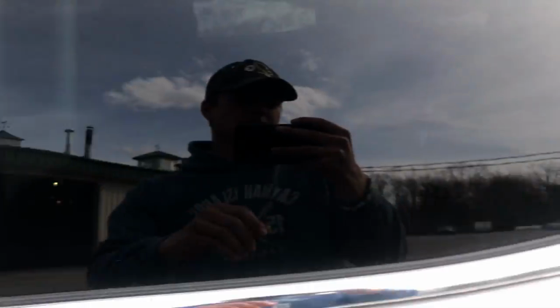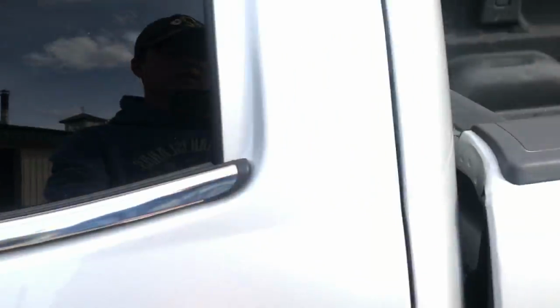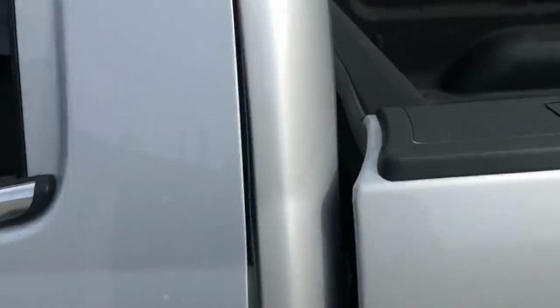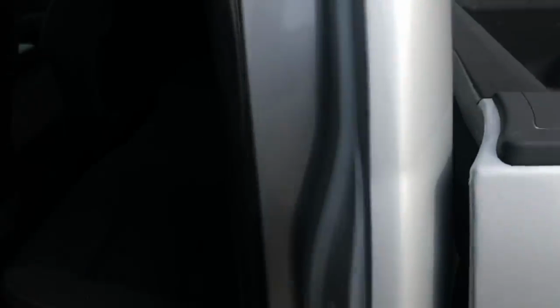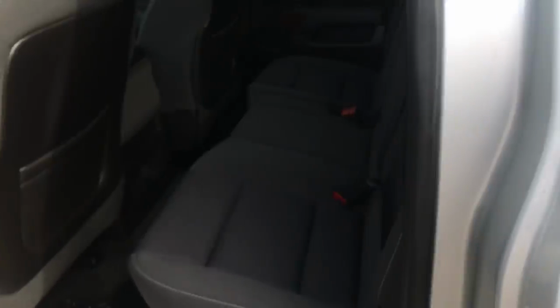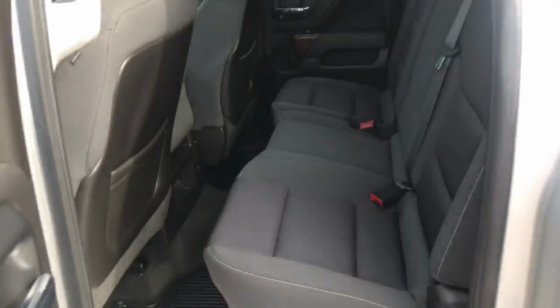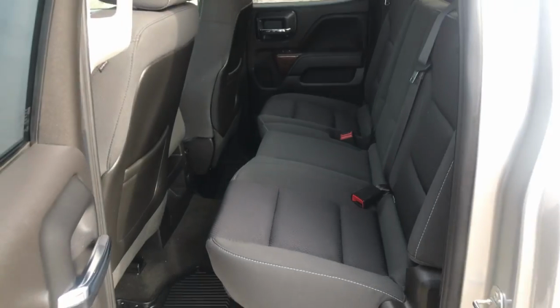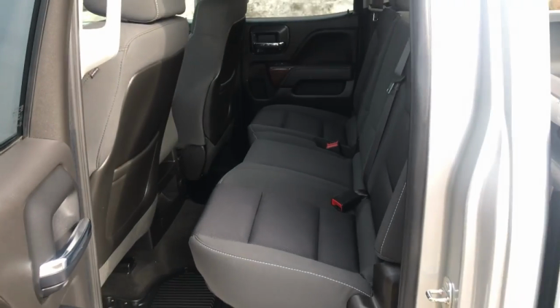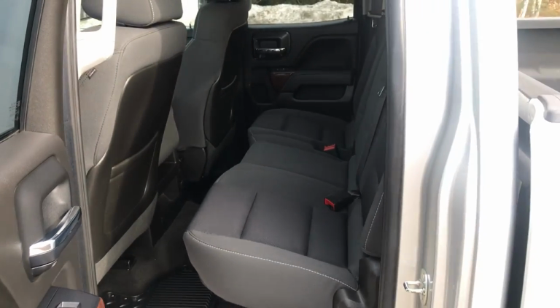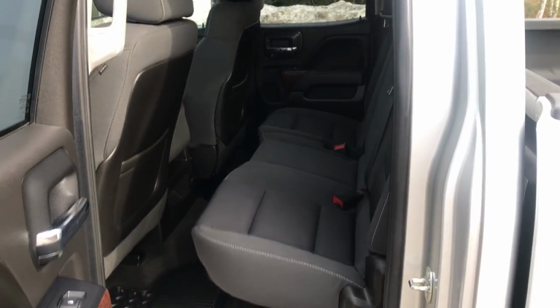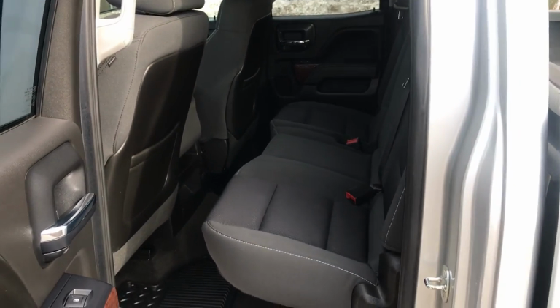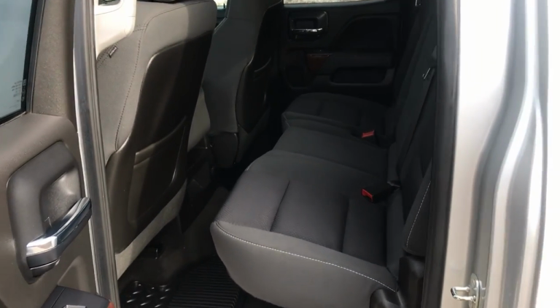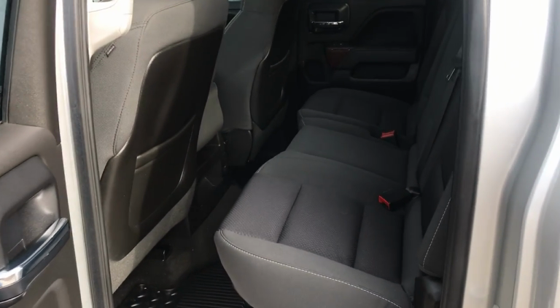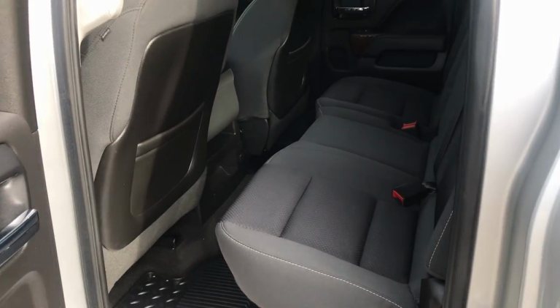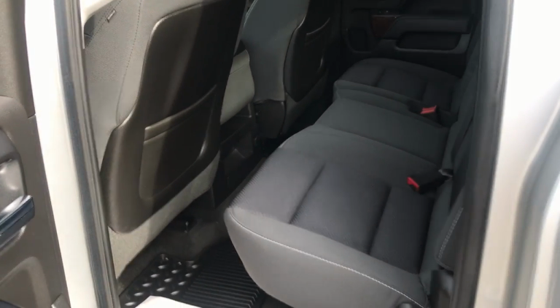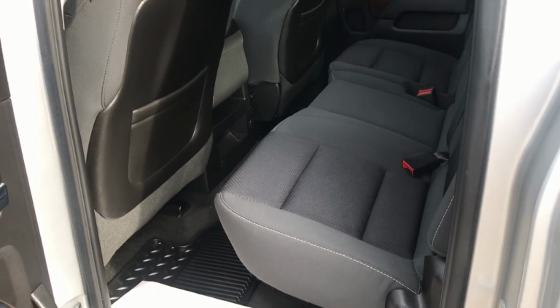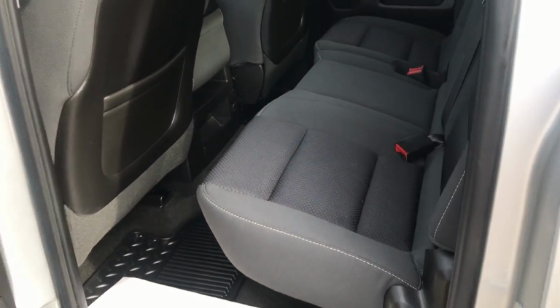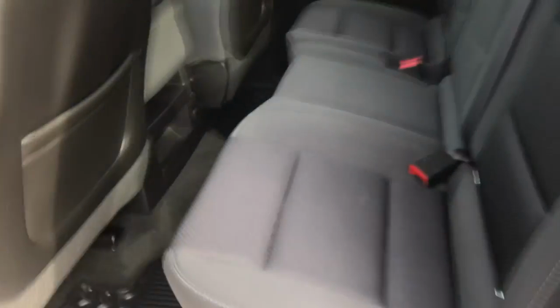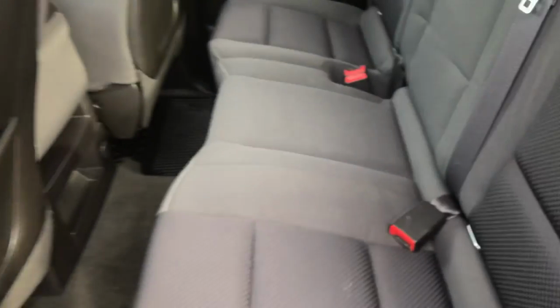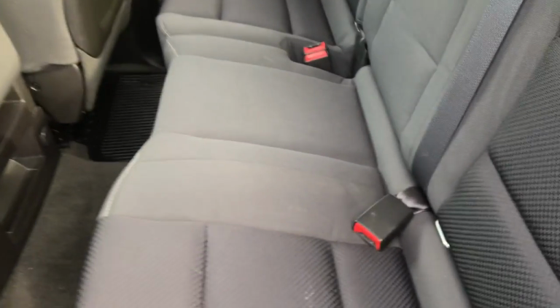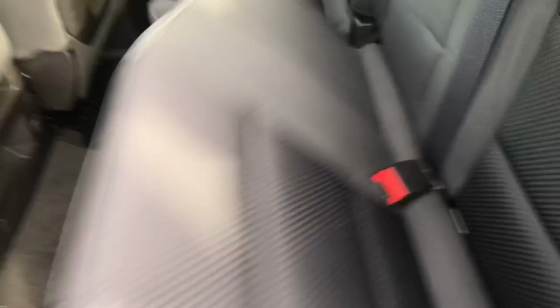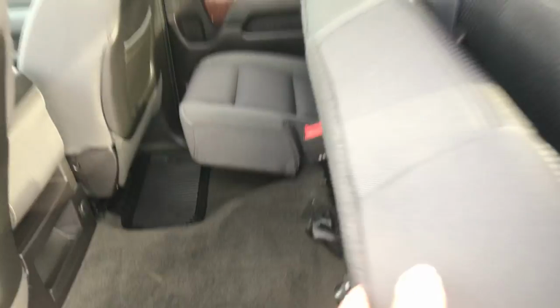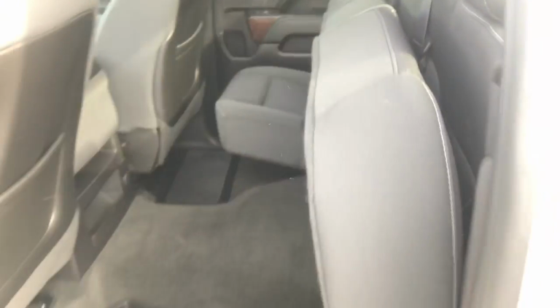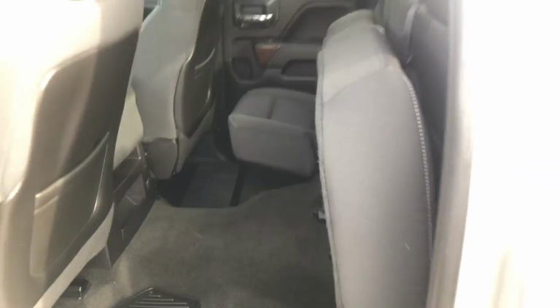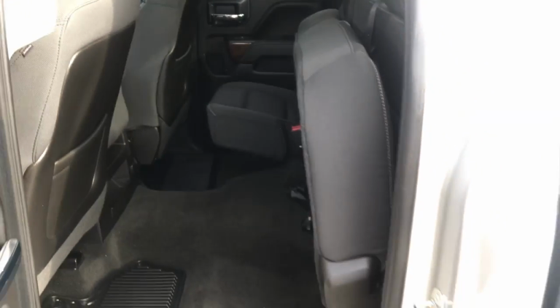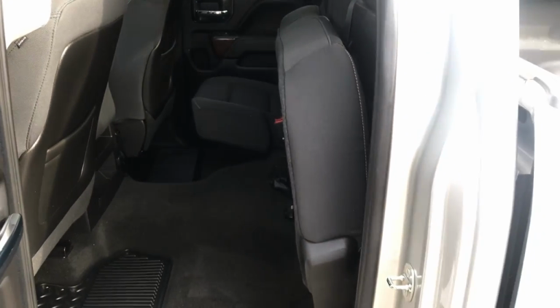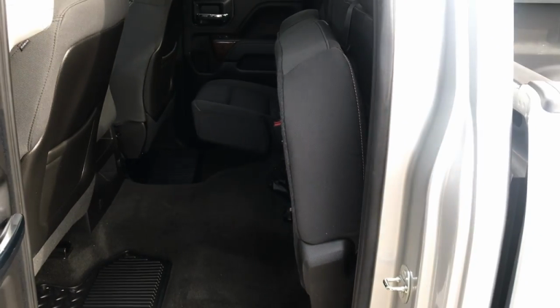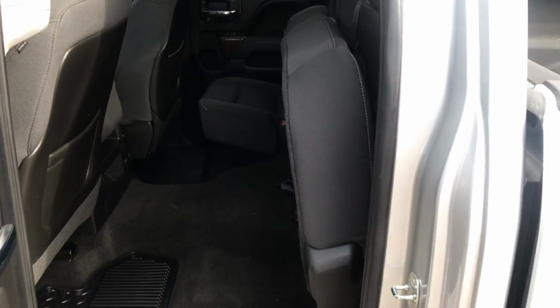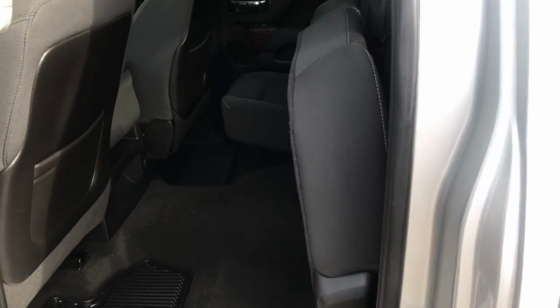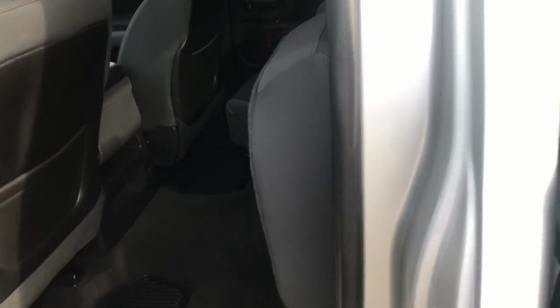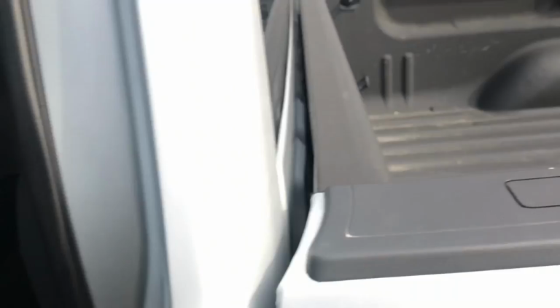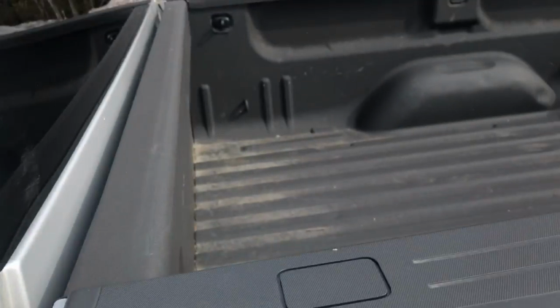Taking a look at the back seat — it is a double cab, so it is a little smaller than a crew cab, but still plenty of room back here for people. The seat folds right up nicely too if you need that extra room.